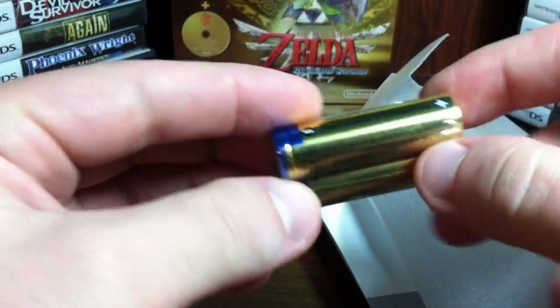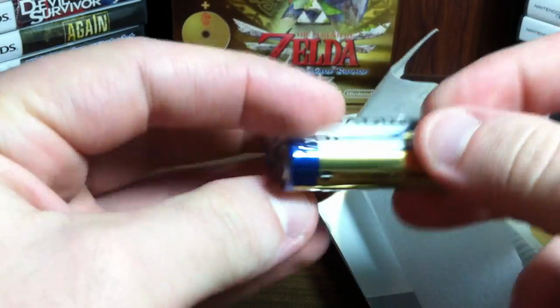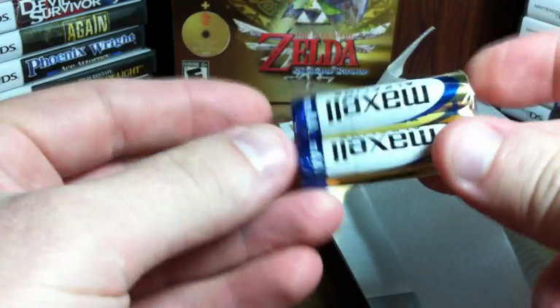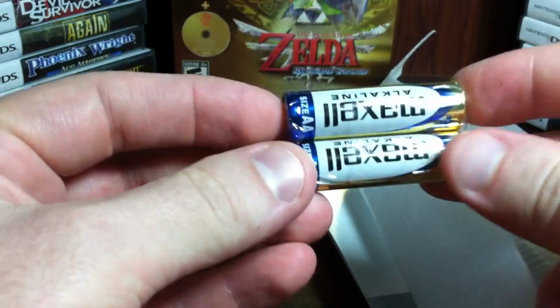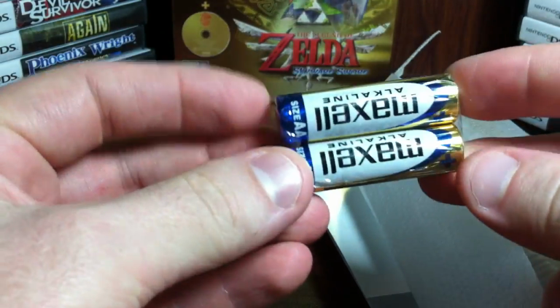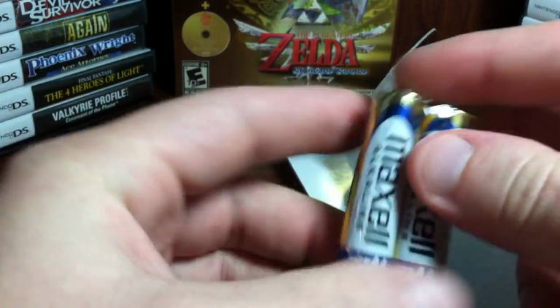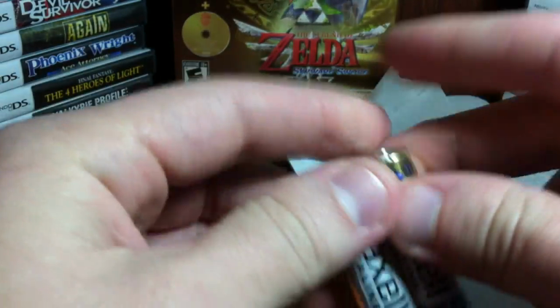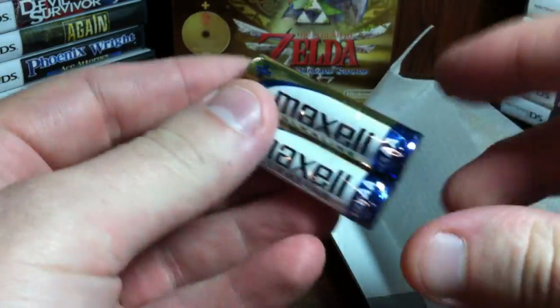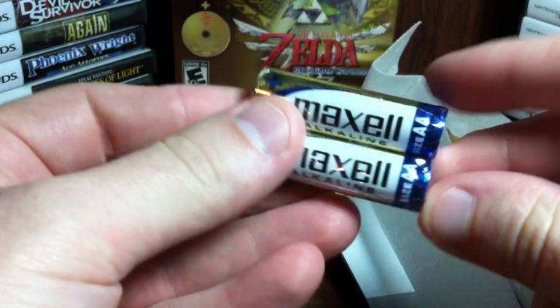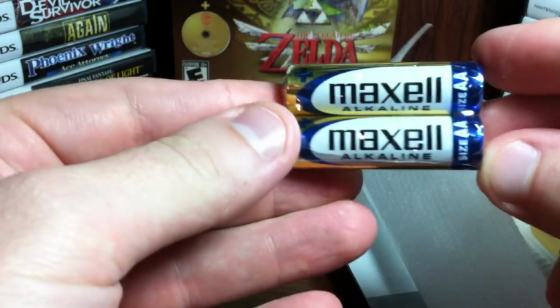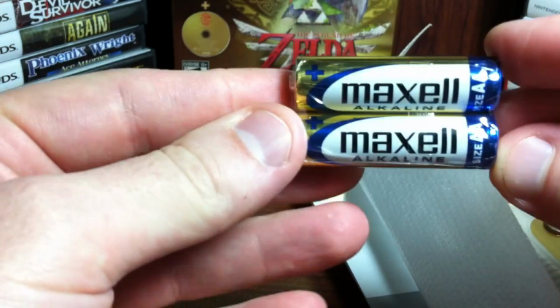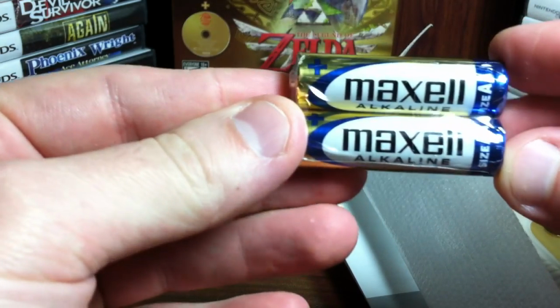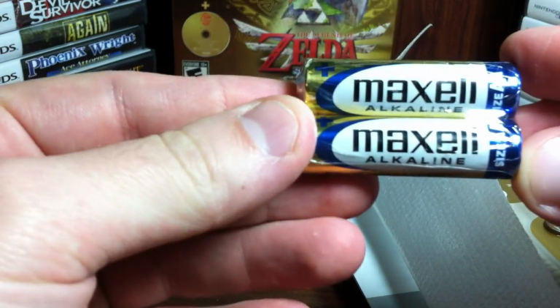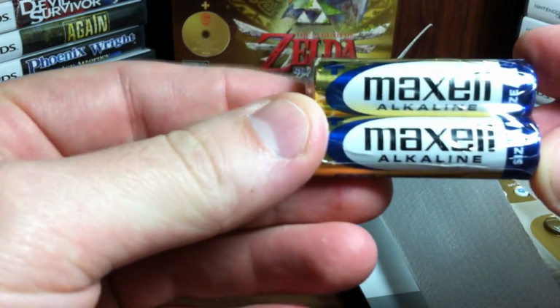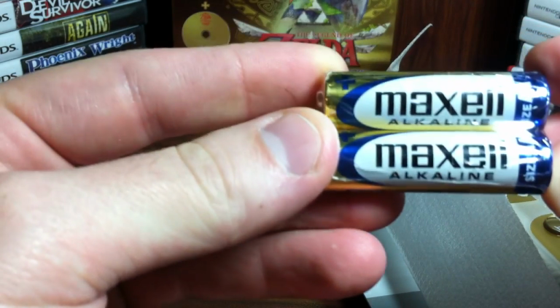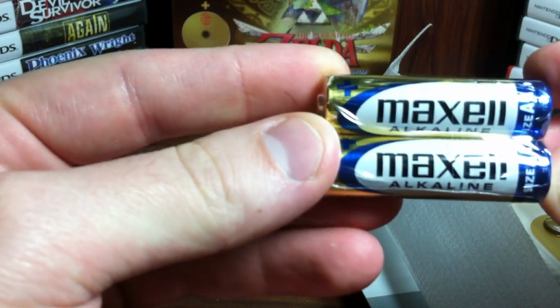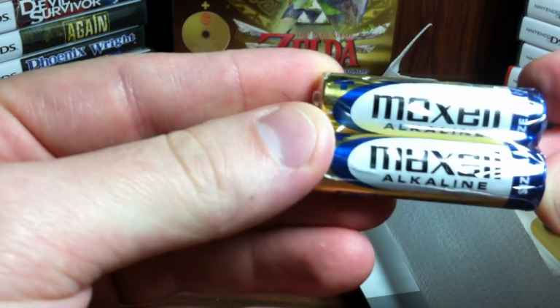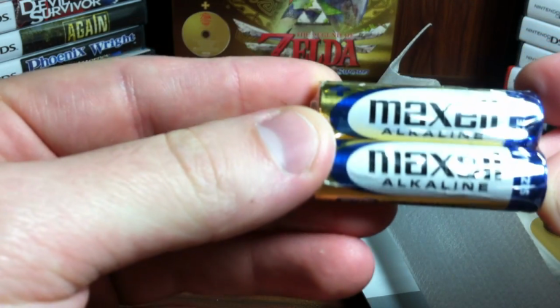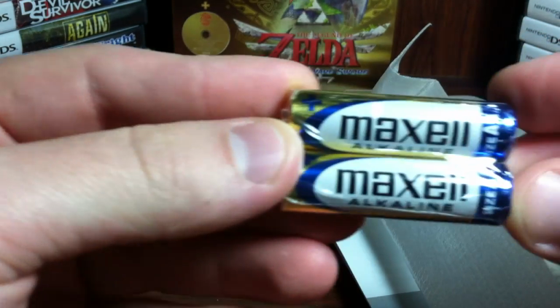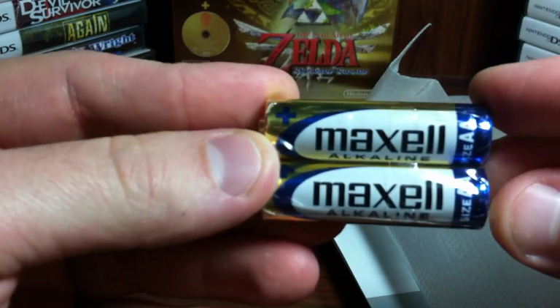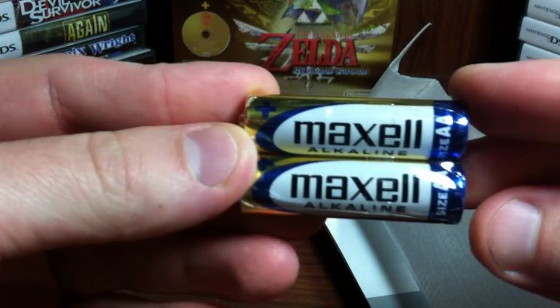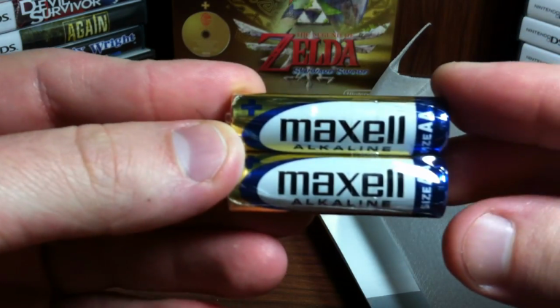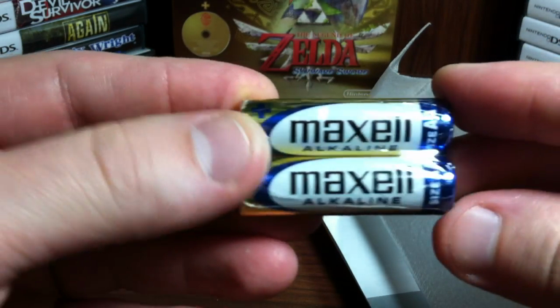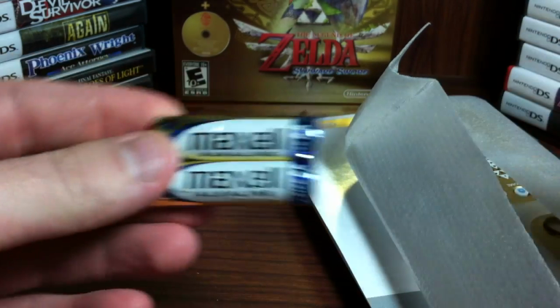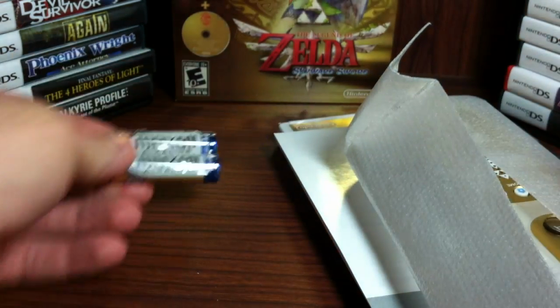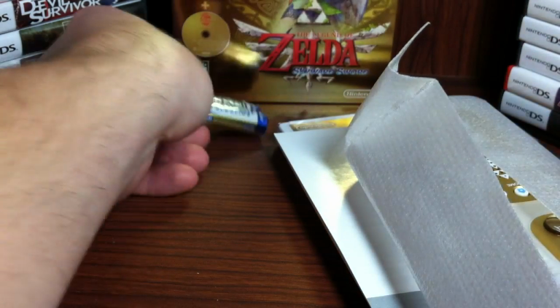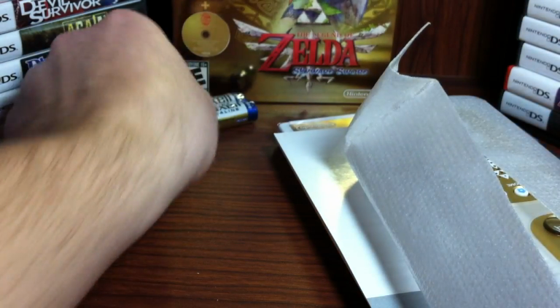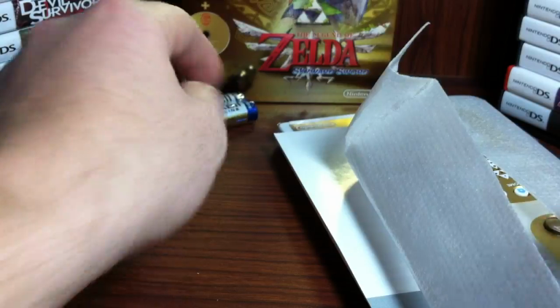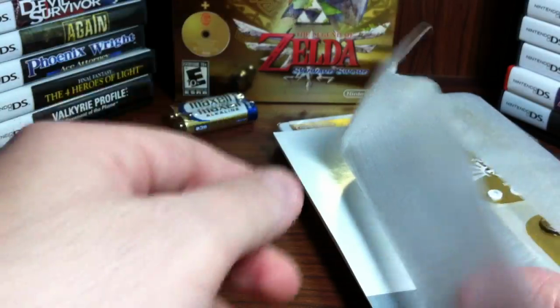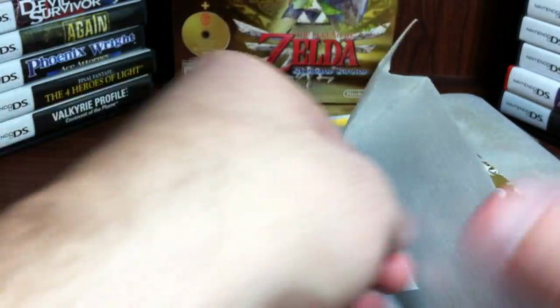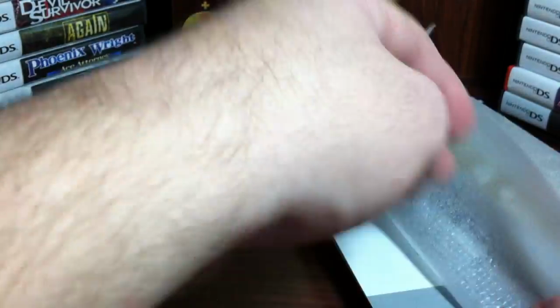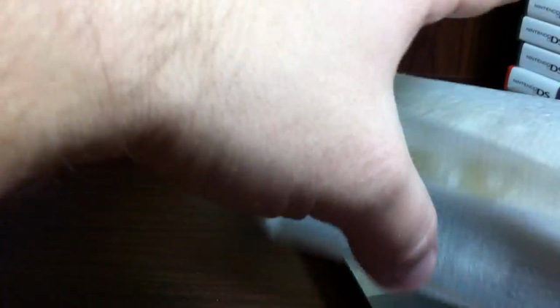Here's the batteries. They are sealed - two Maxwell AAA batteries. So that's nice they included the batteries.